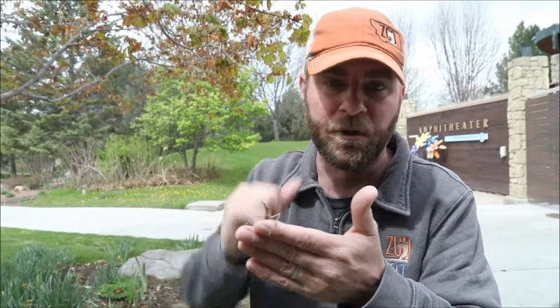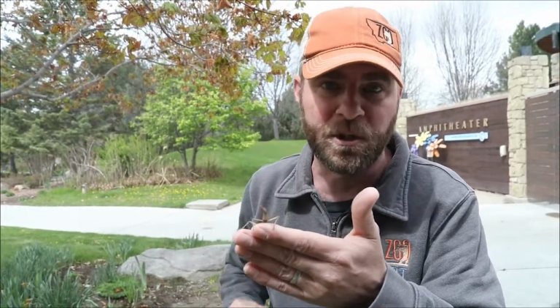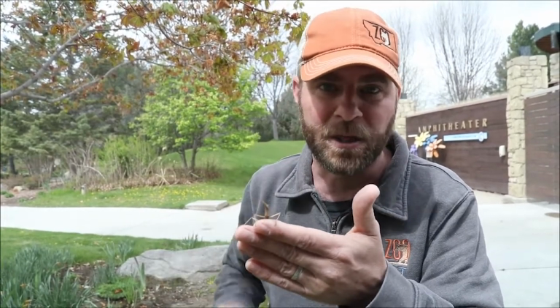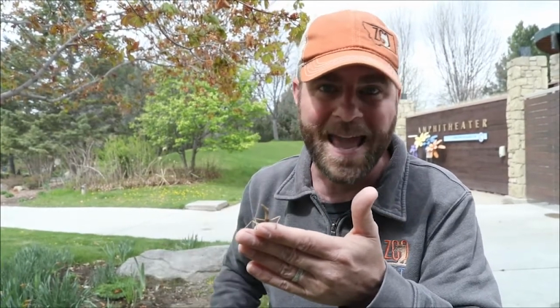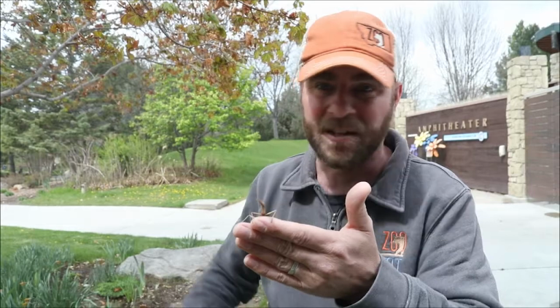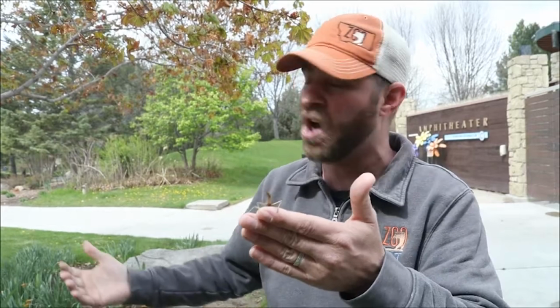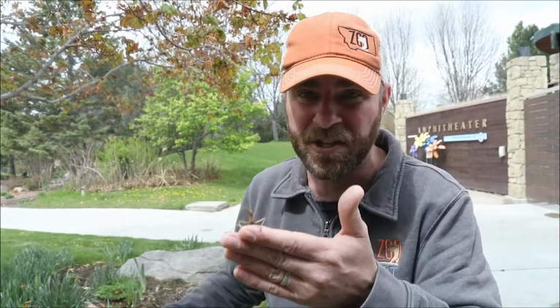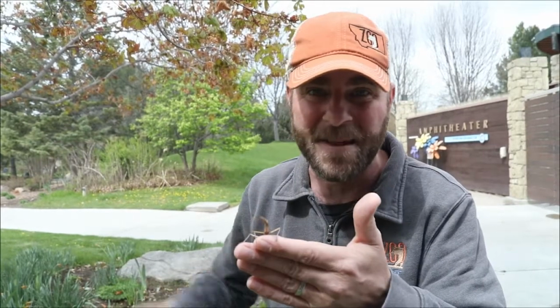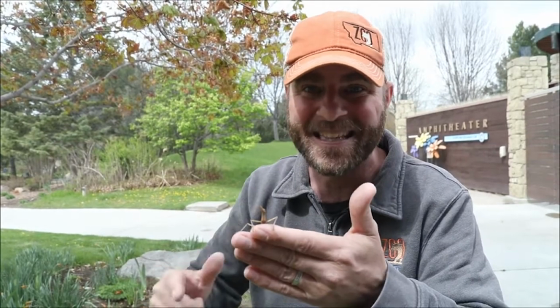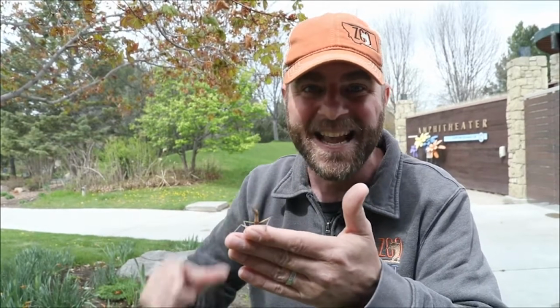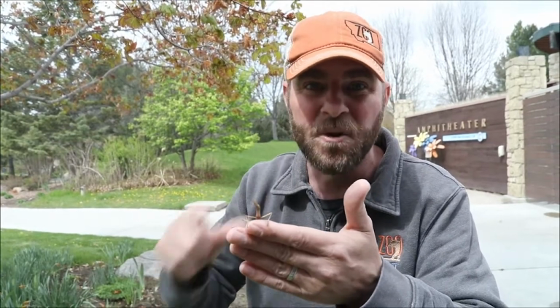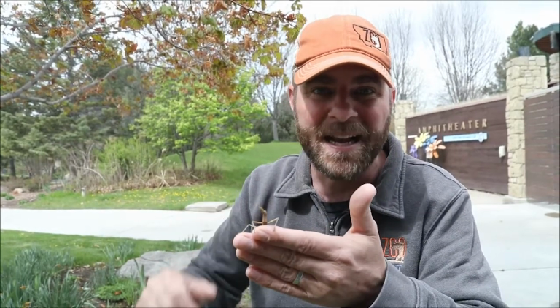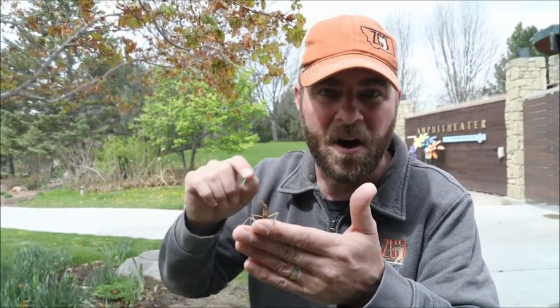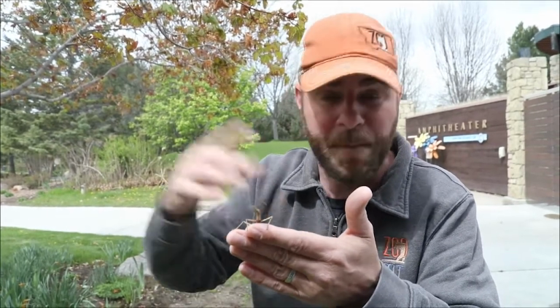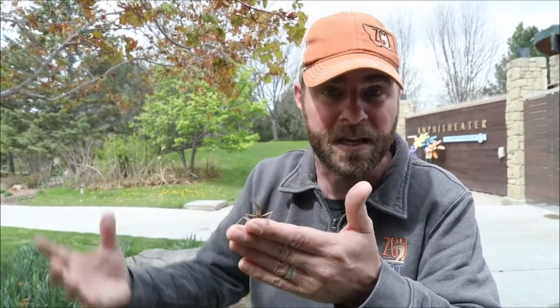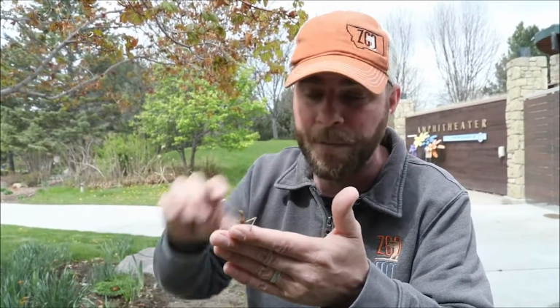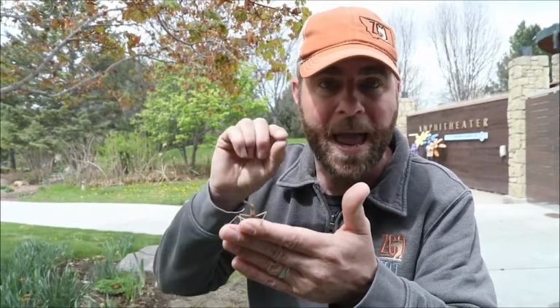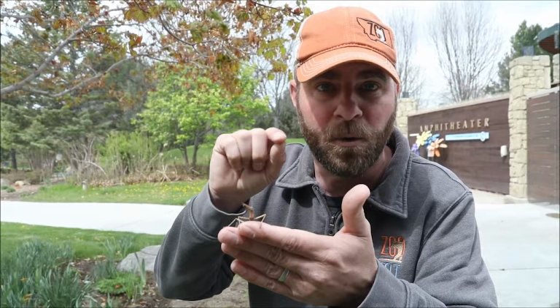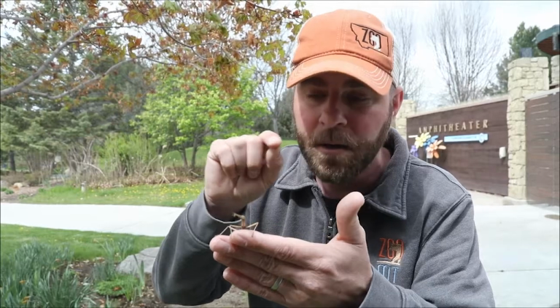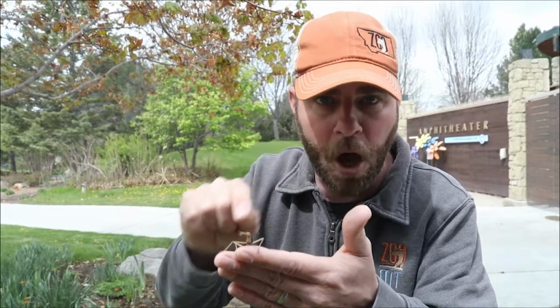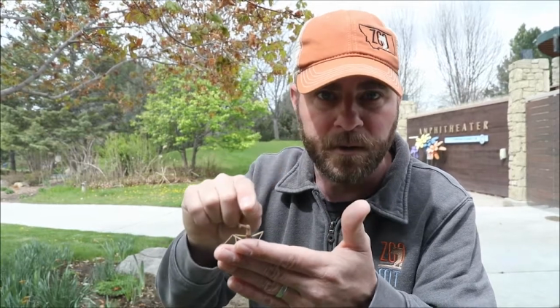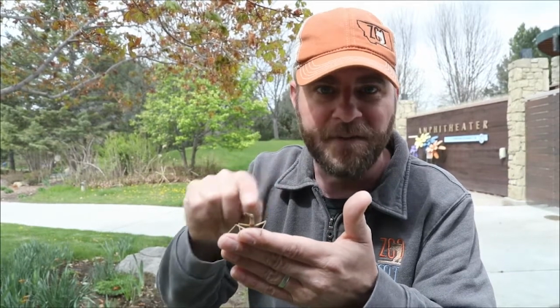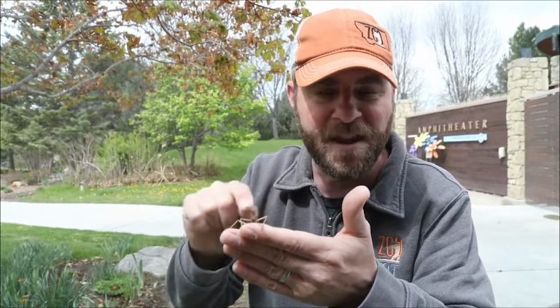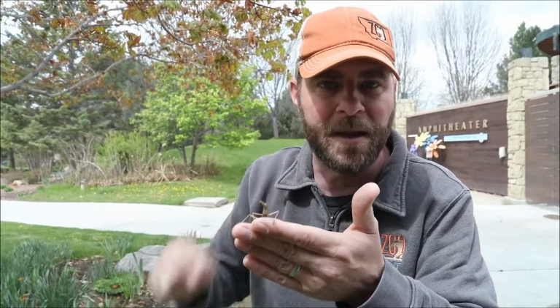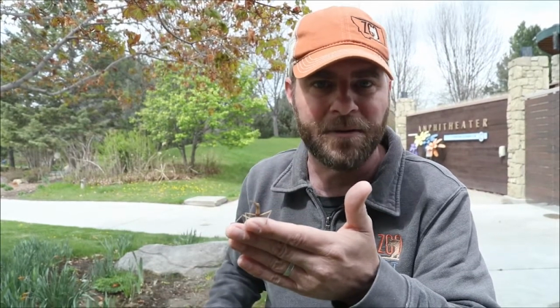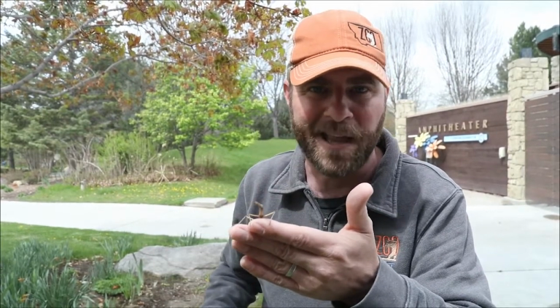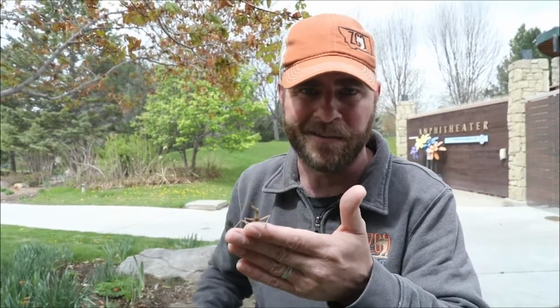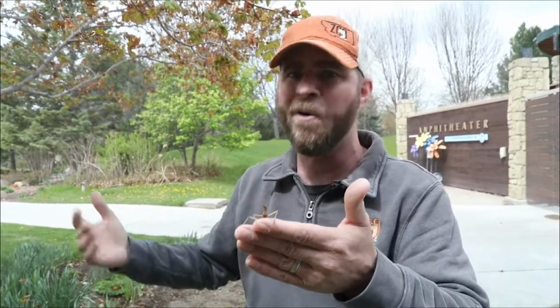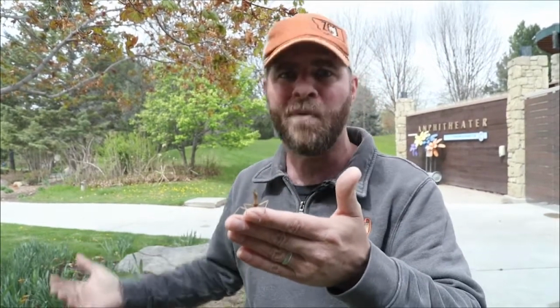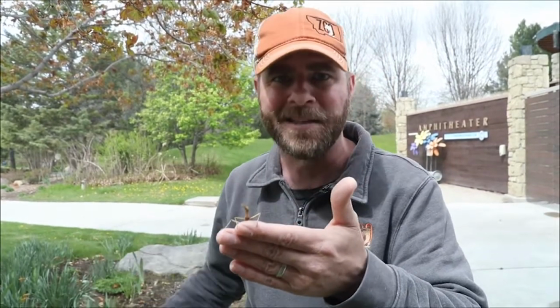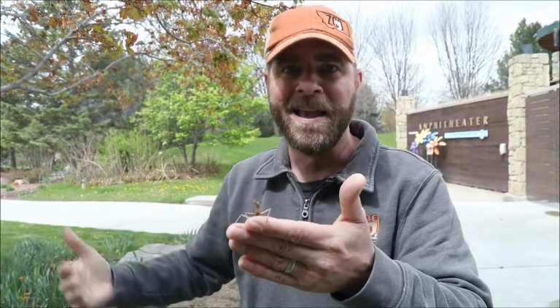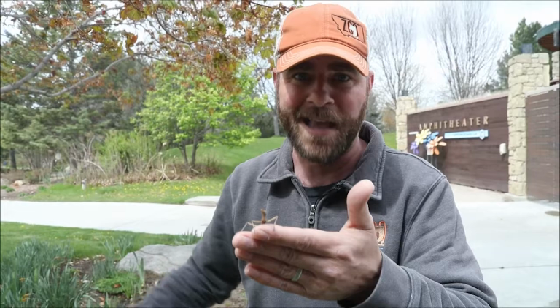What they'll do is actually lay eggs — sometimes hundreds of them — and get this: the babies that come out are actual clones of the female that laid those eggs. How crazy is that?